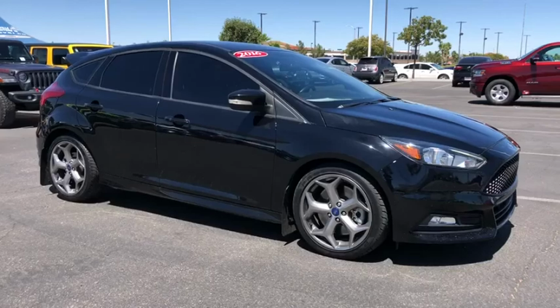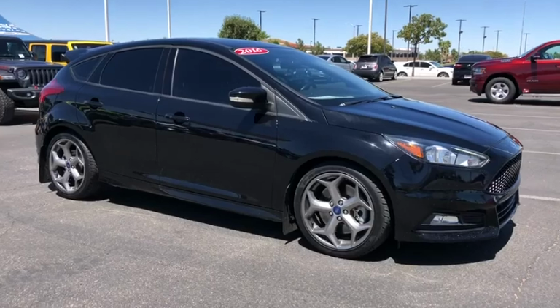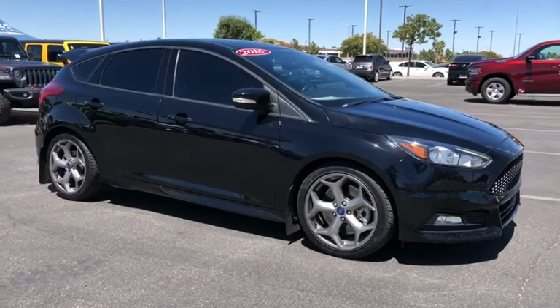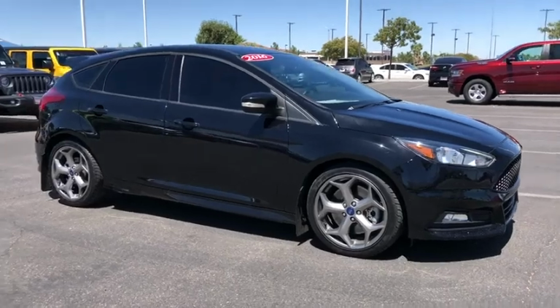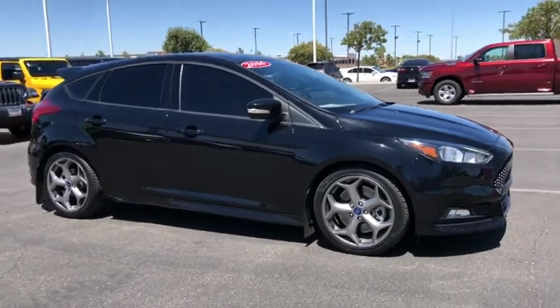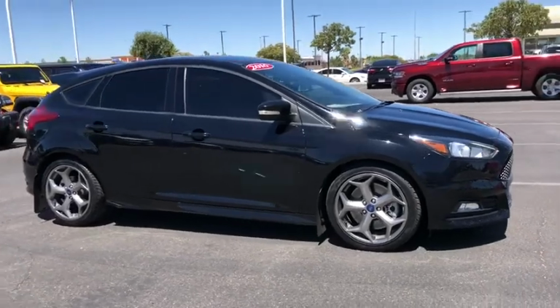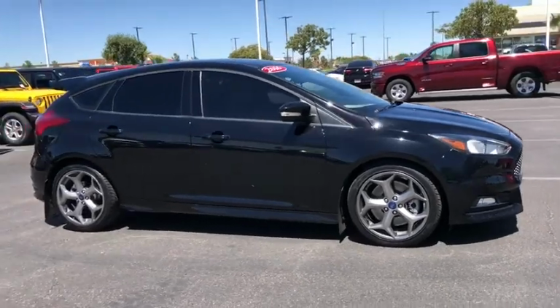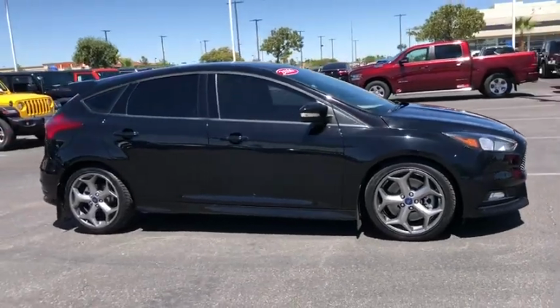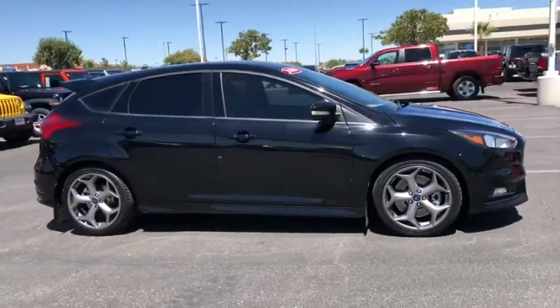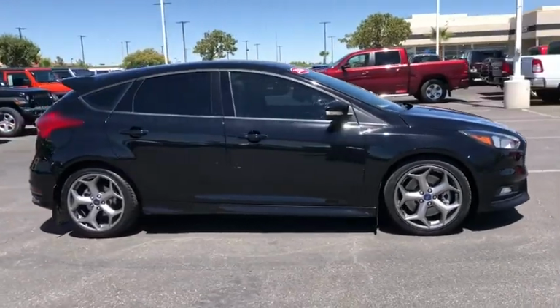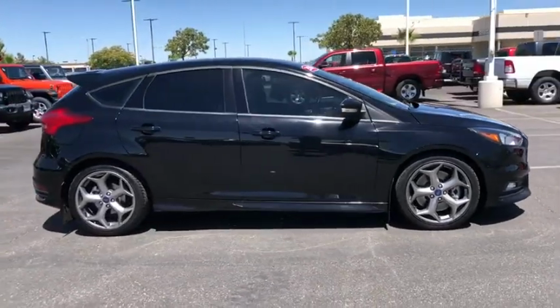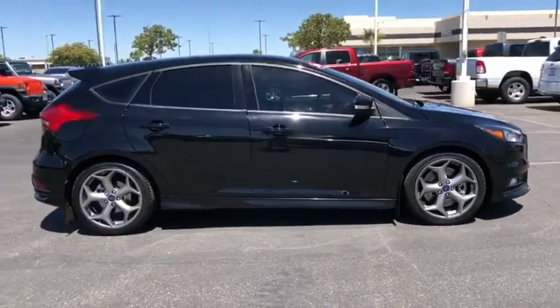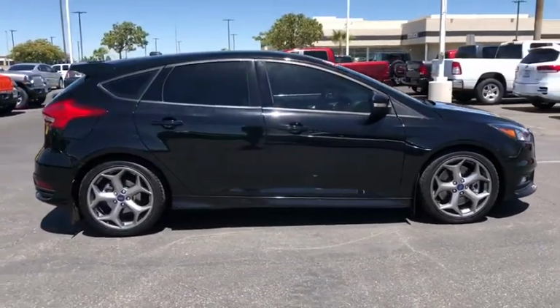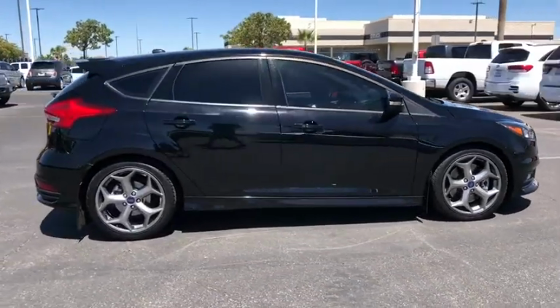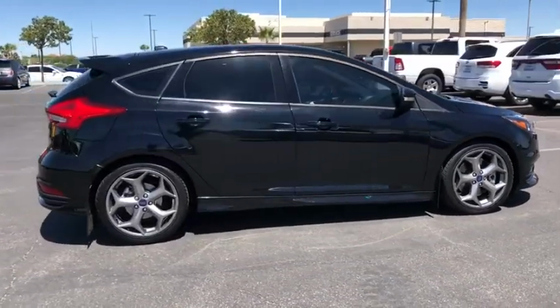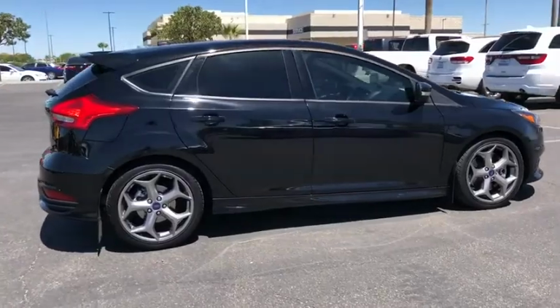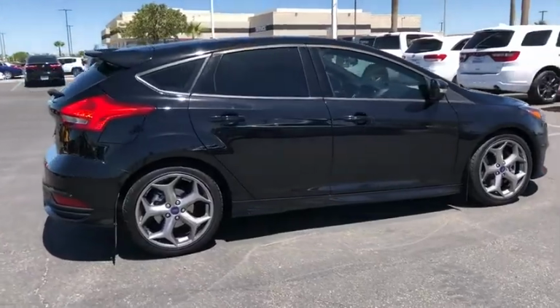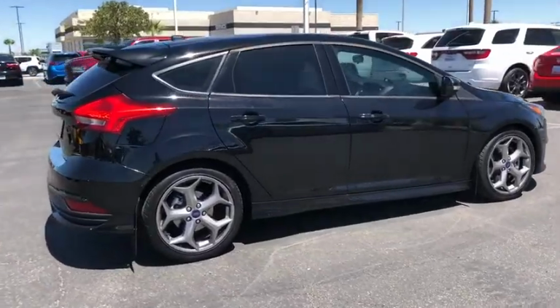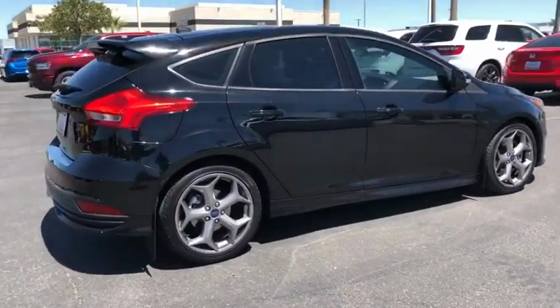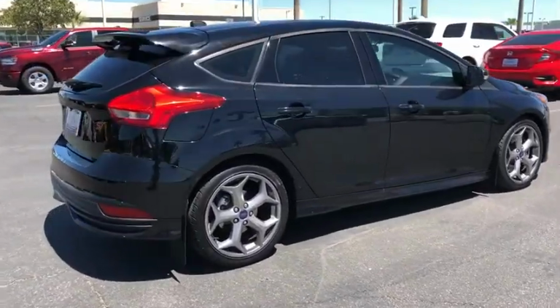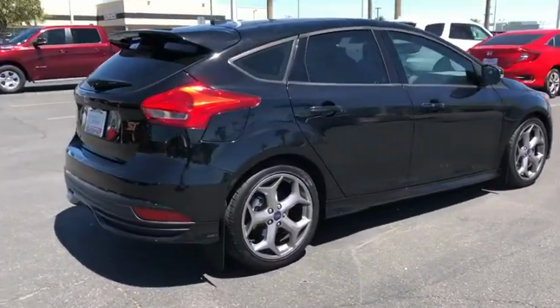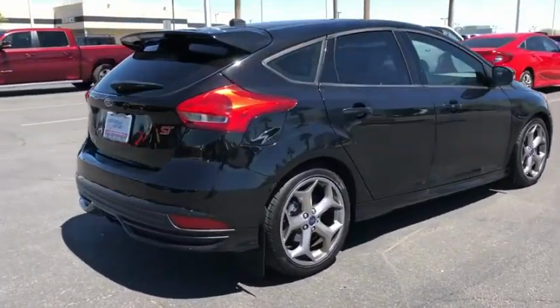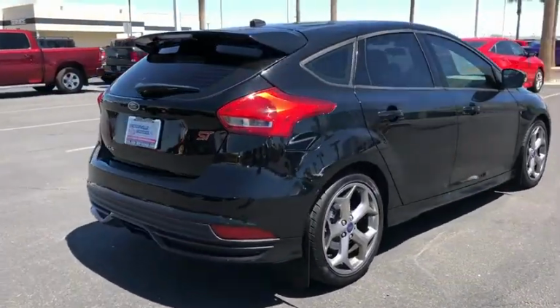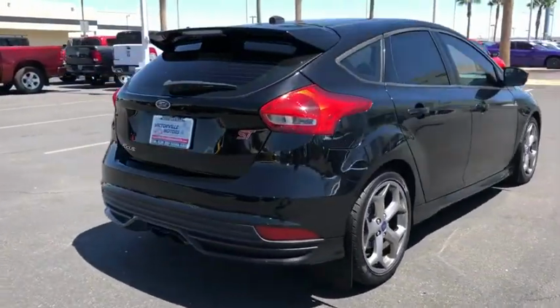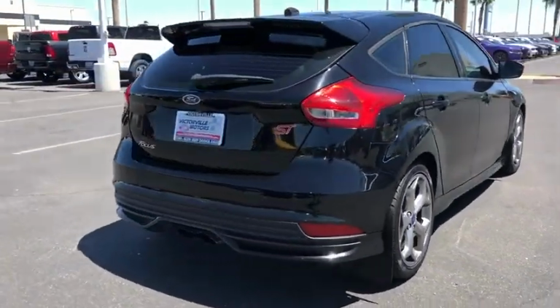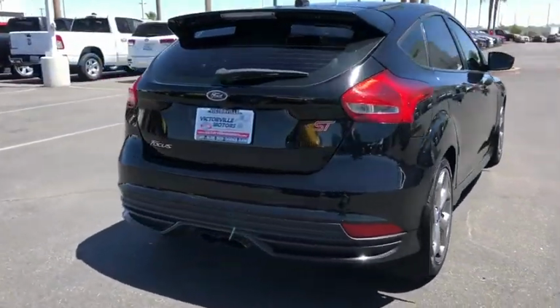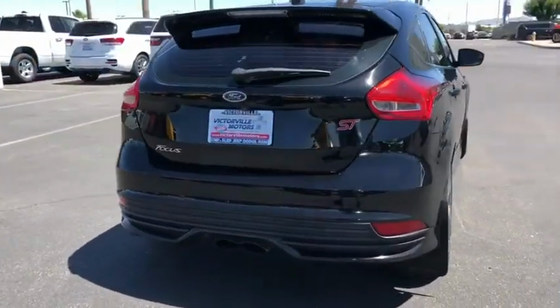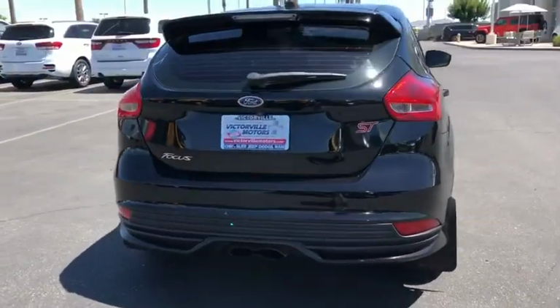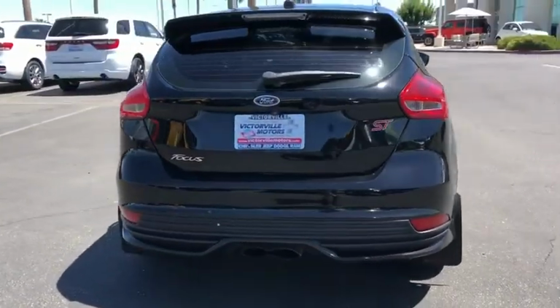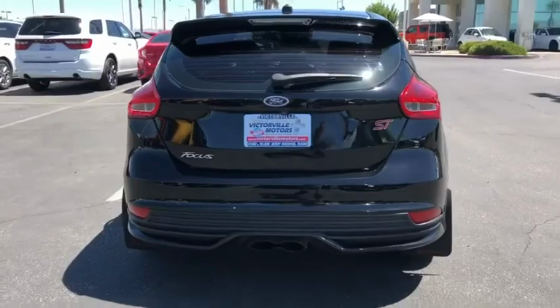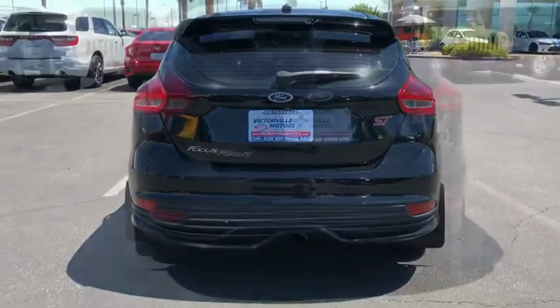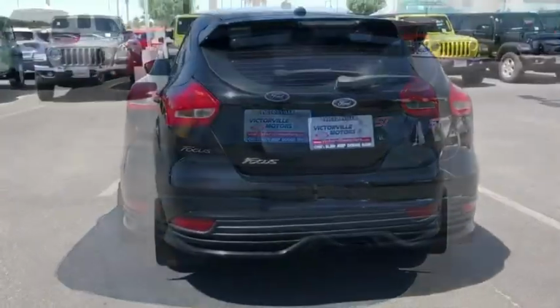Looking for the right vehicle? Check out the 2016 Ford Focus. Focus has more cool tech, more of what you're looking for. From any point of view, more than meets the eye.